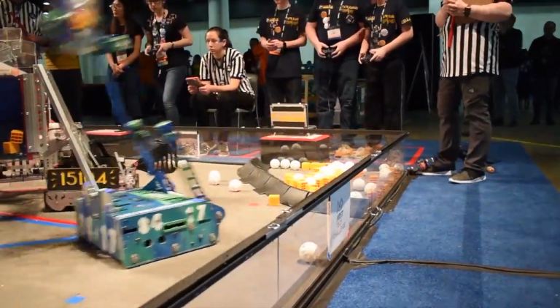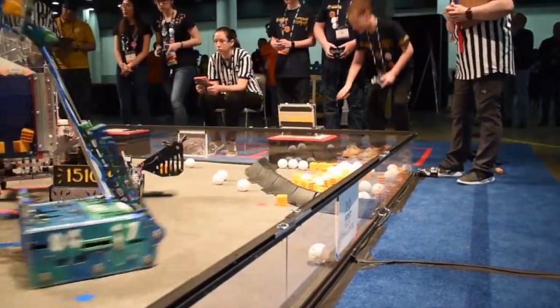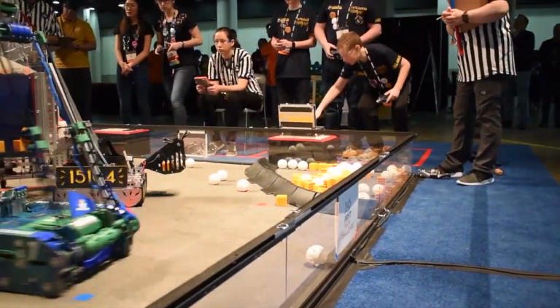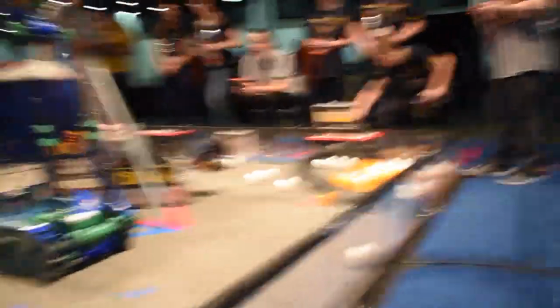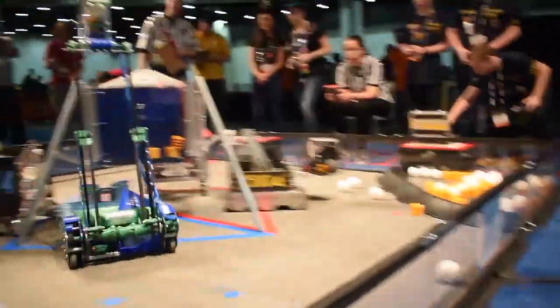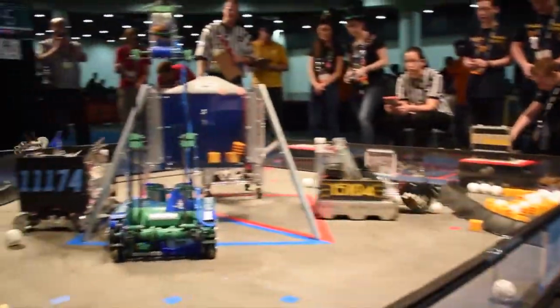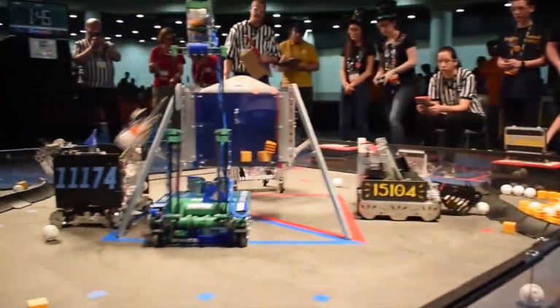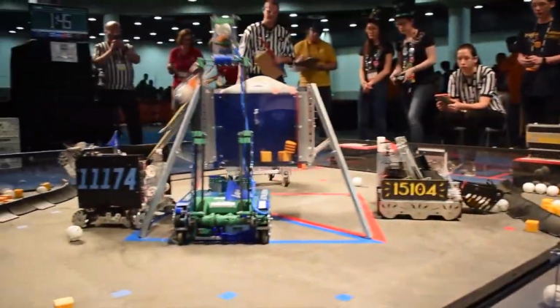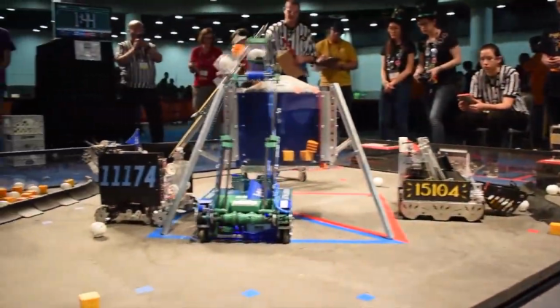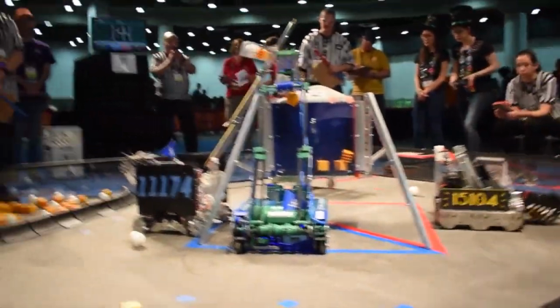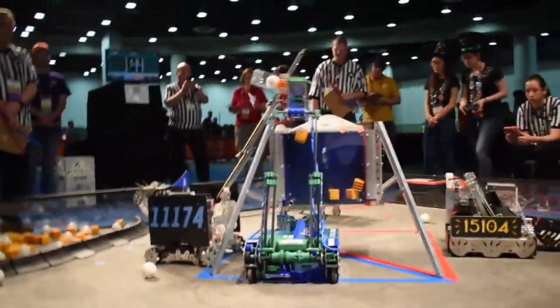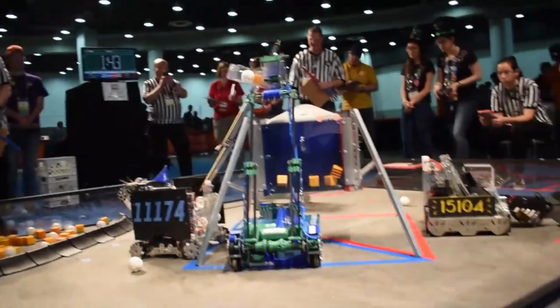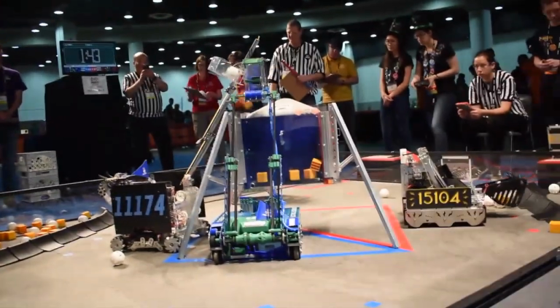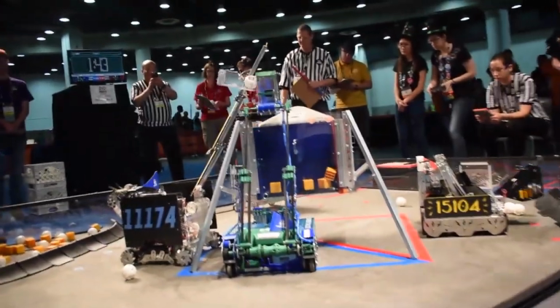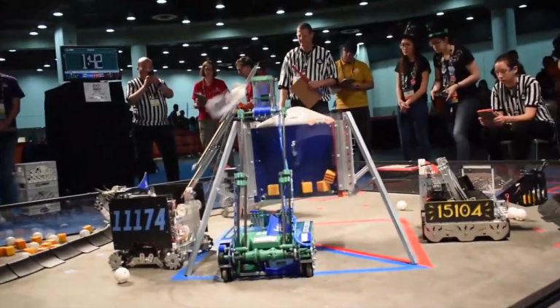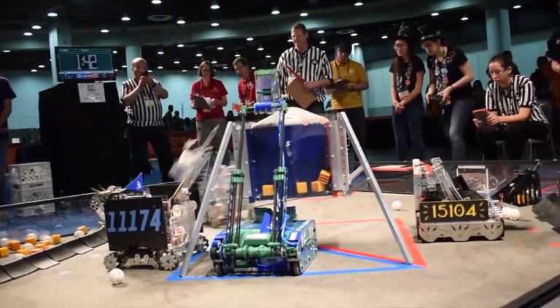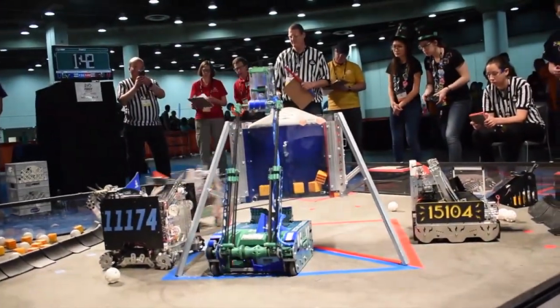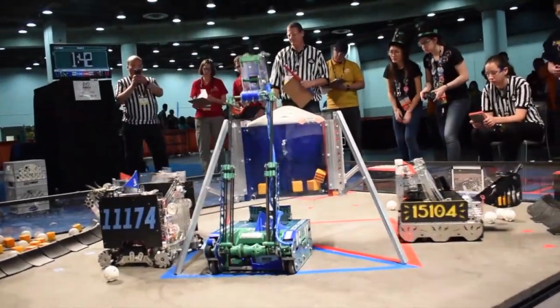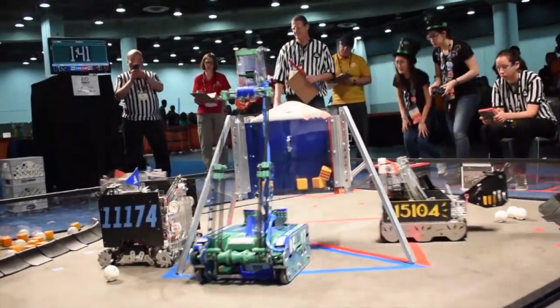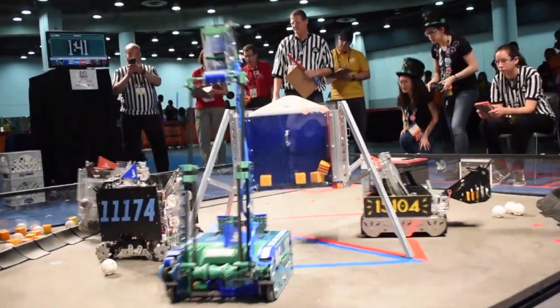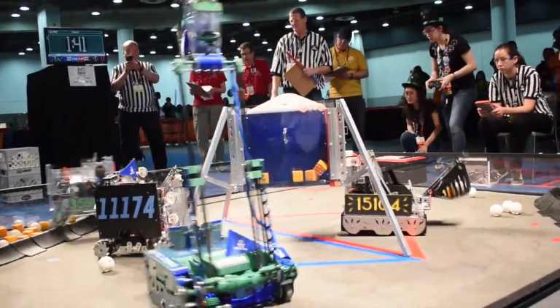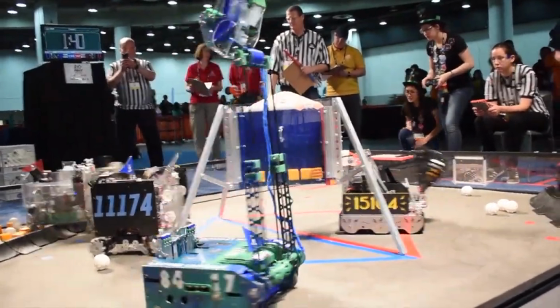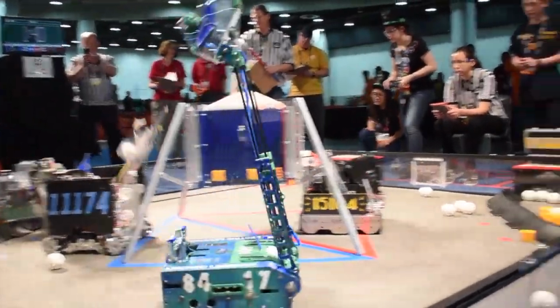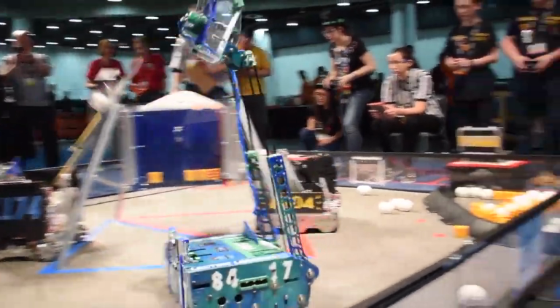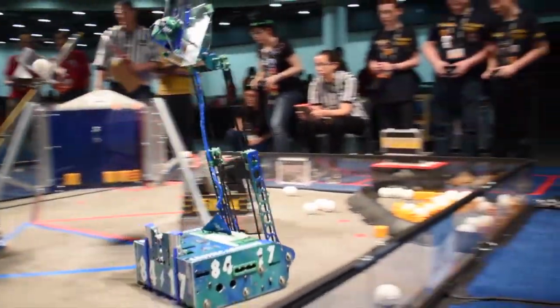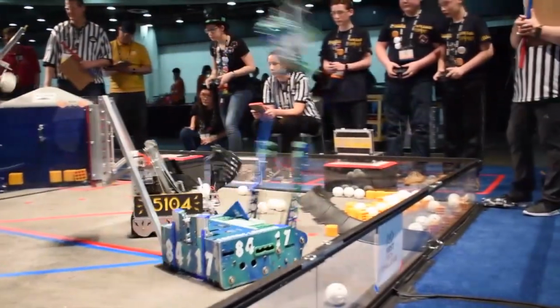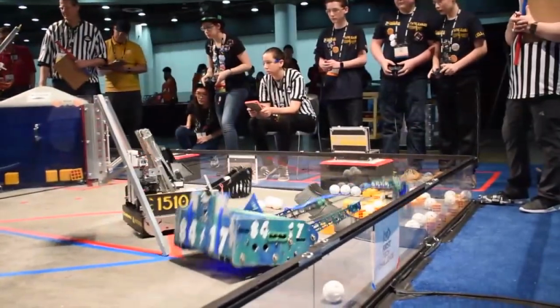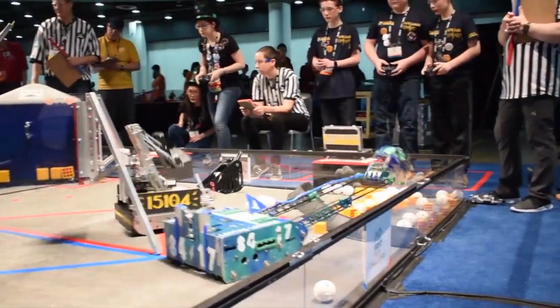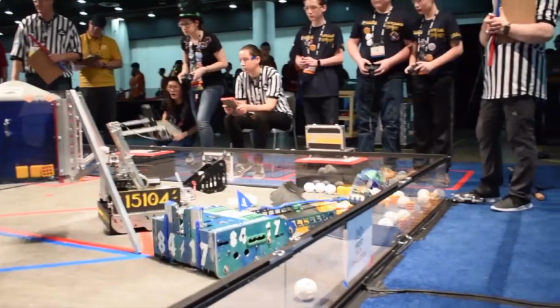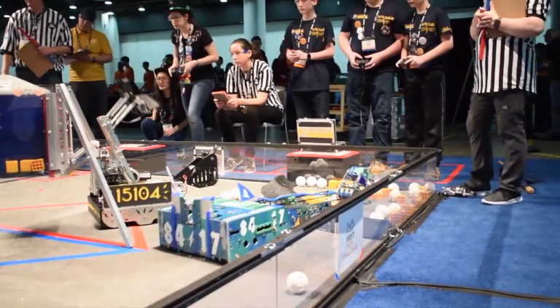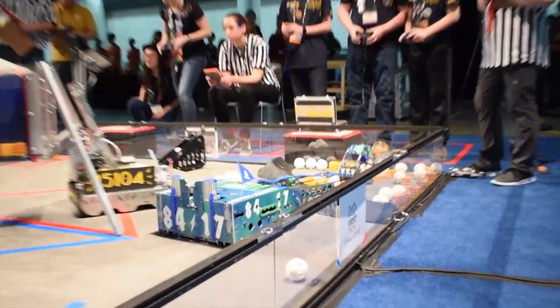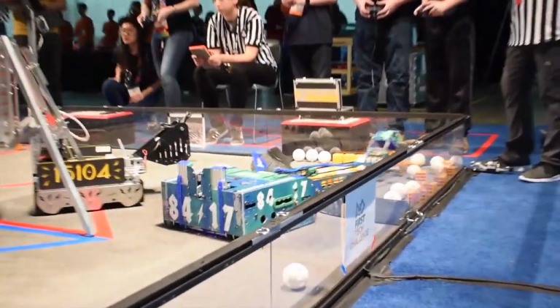That's super light — the whole arm actually weighs less than four pounds, which with such a long arm is really important because otherwise the moment of inertia would cause our robot to tip if we swung the arm too fast.